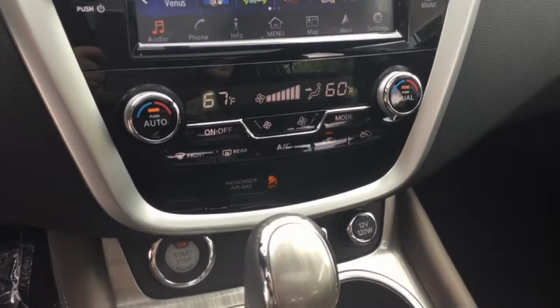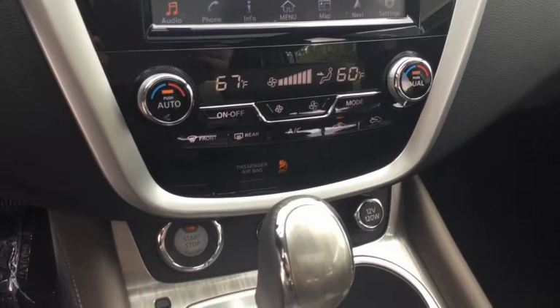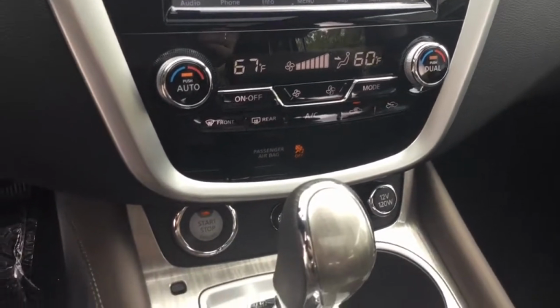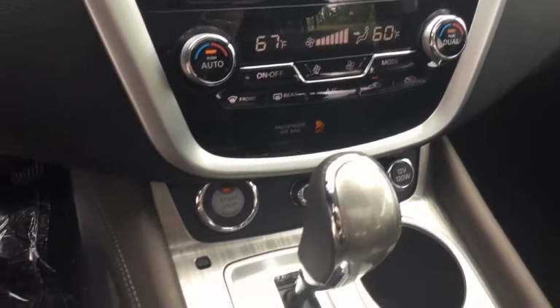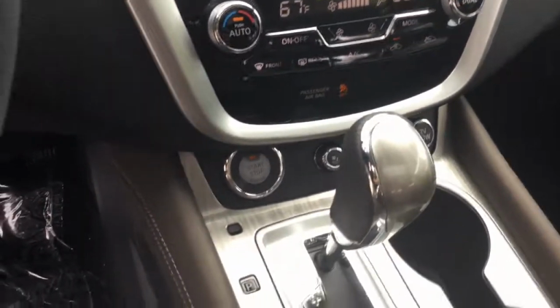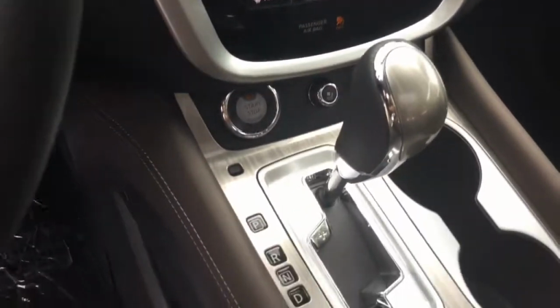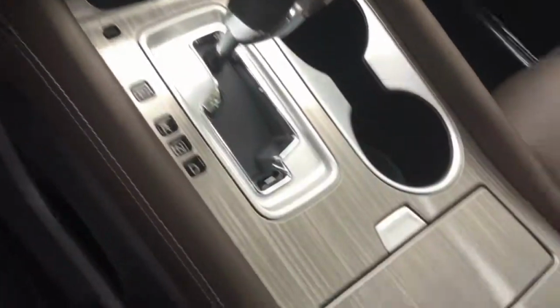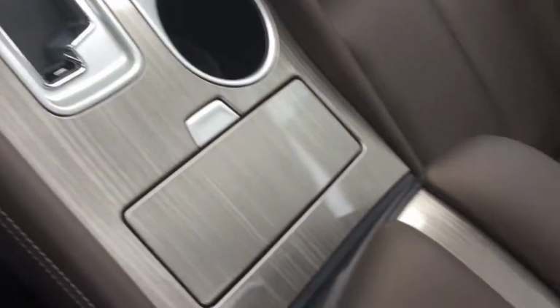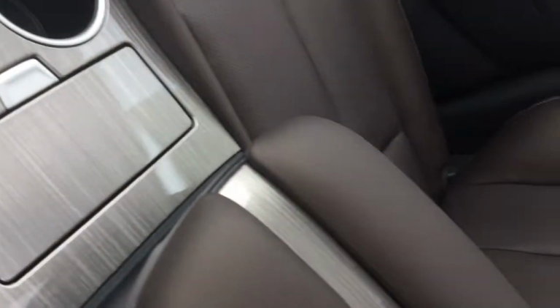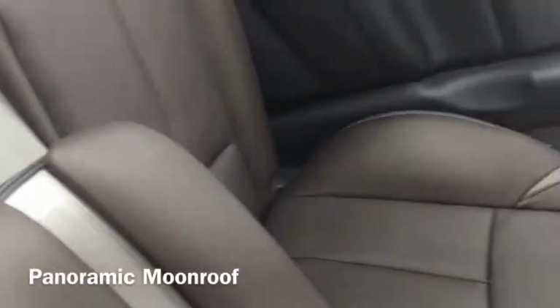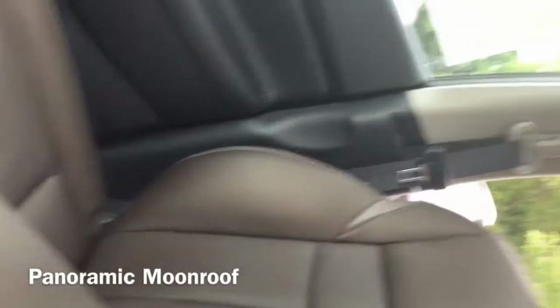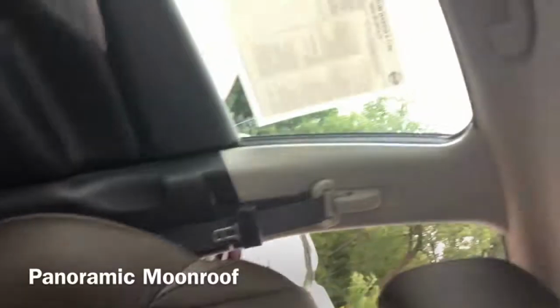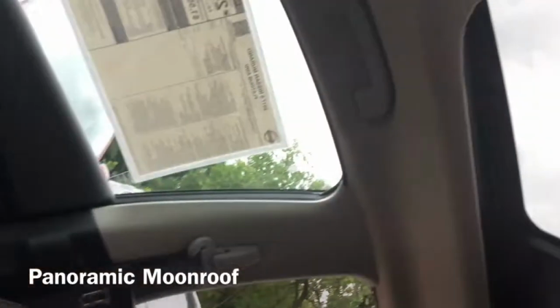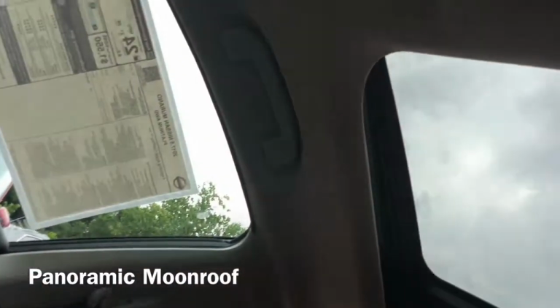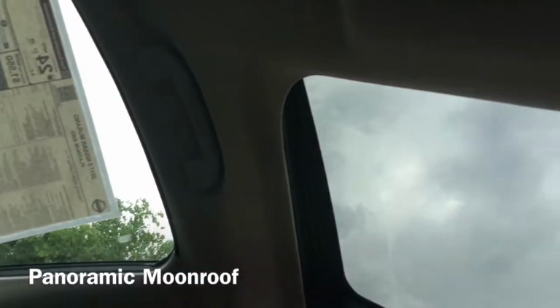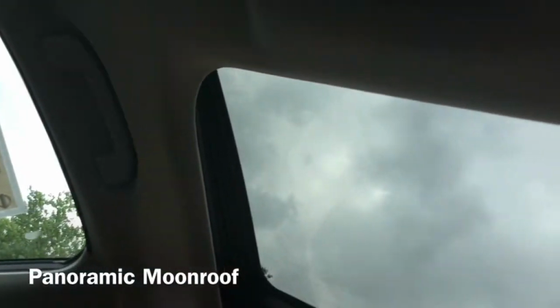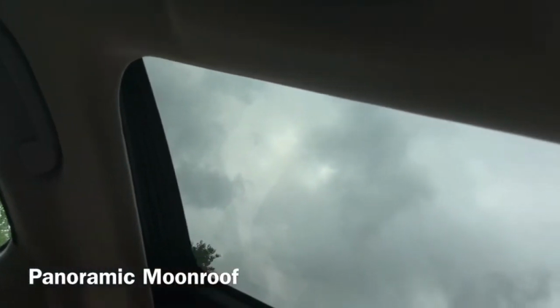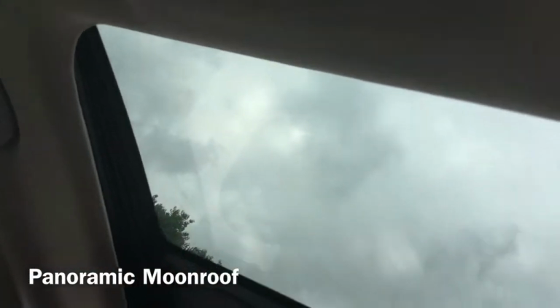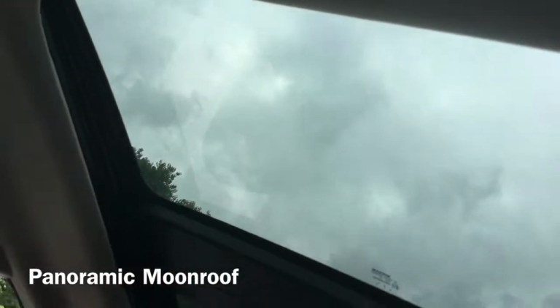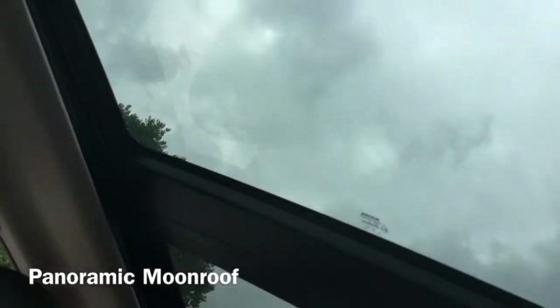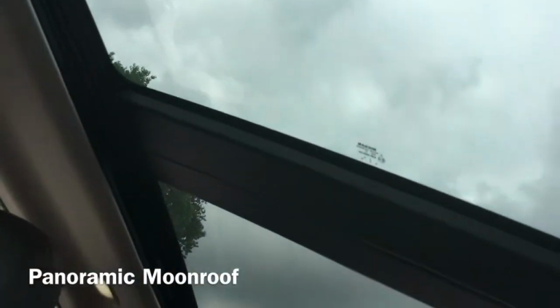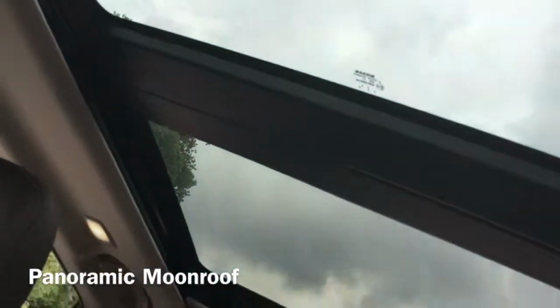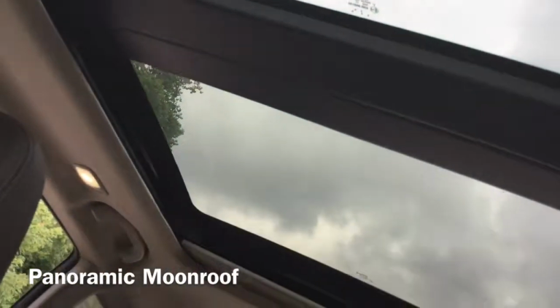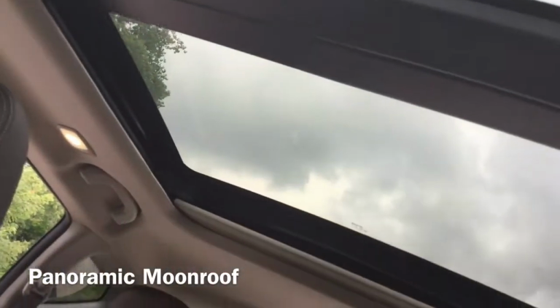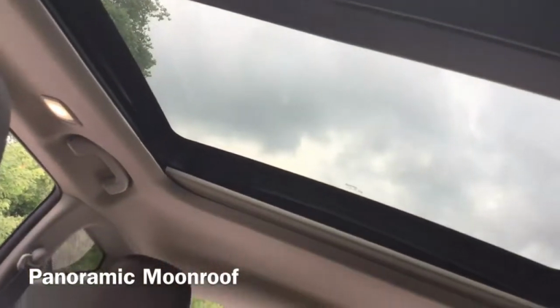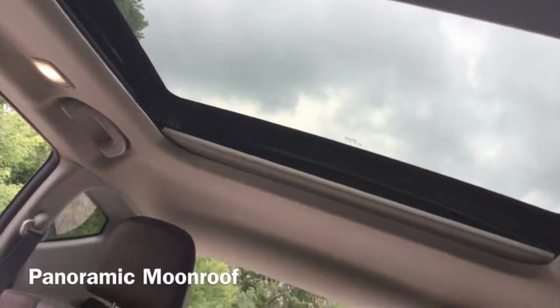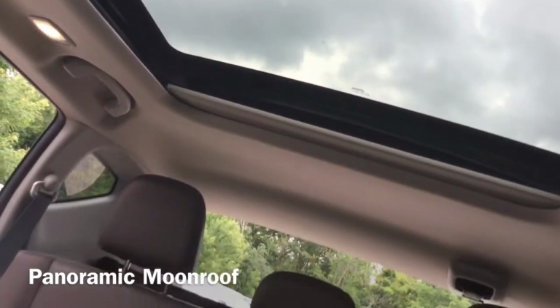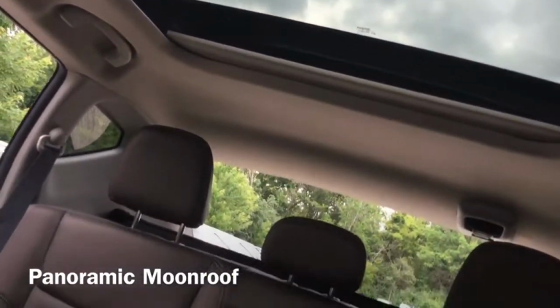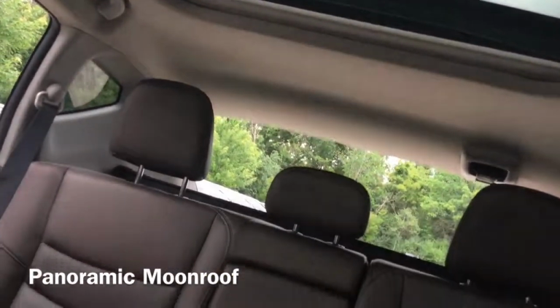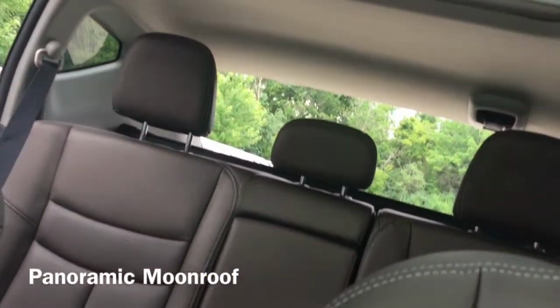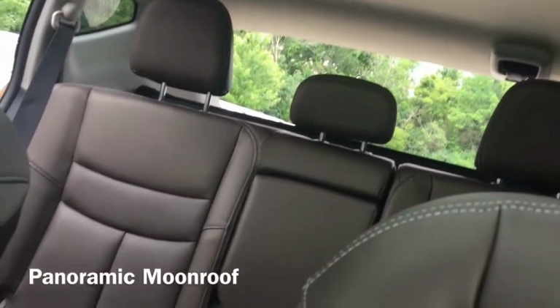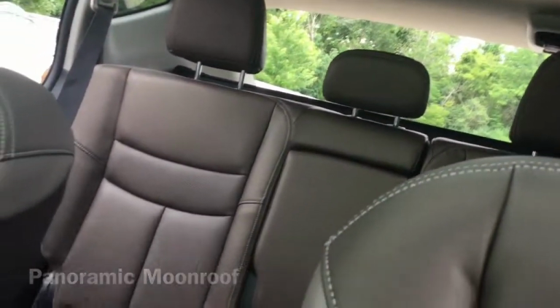But my absolute favorite part is this power panoramic moonroof, which reaches over both rows so all of the passengers get a clear view of the sky and experience an atmosphere rarely found in the backseat of a crossover.